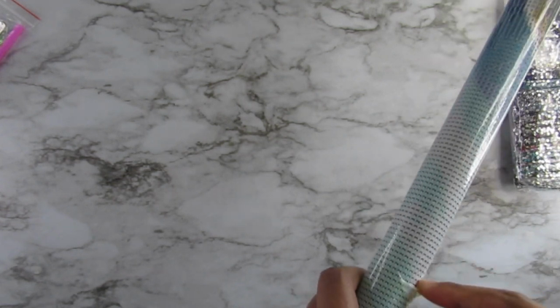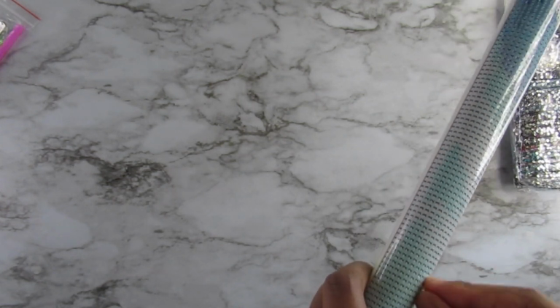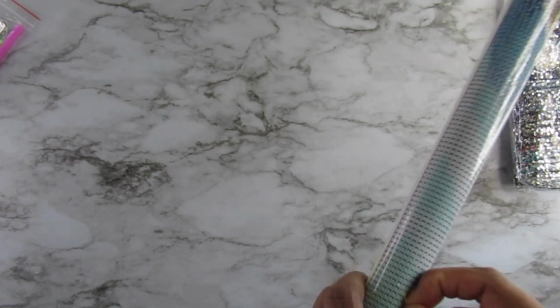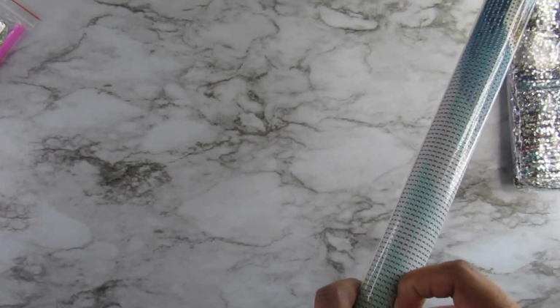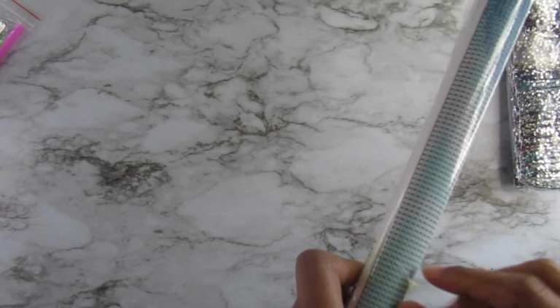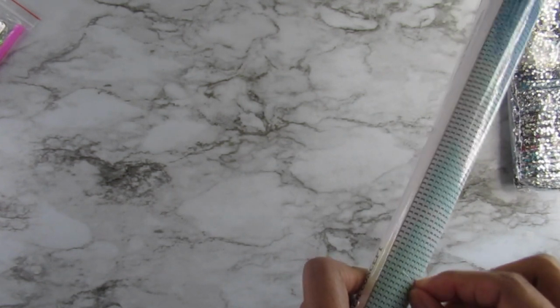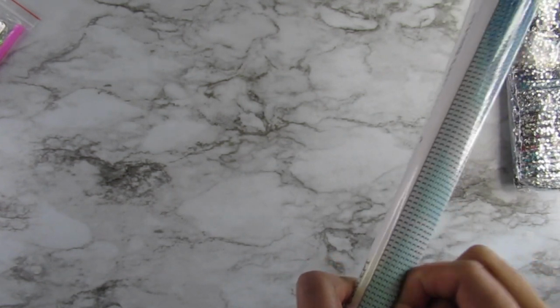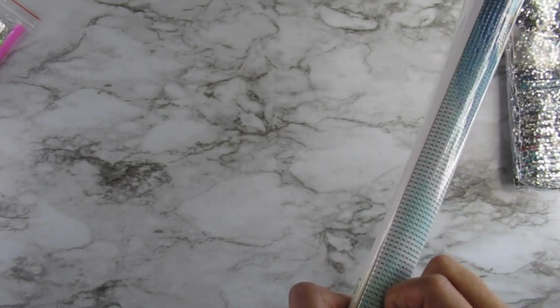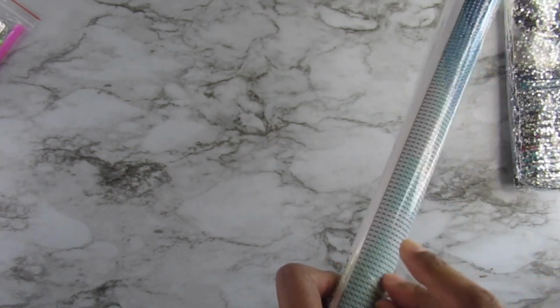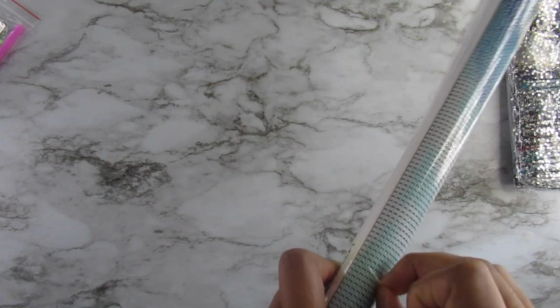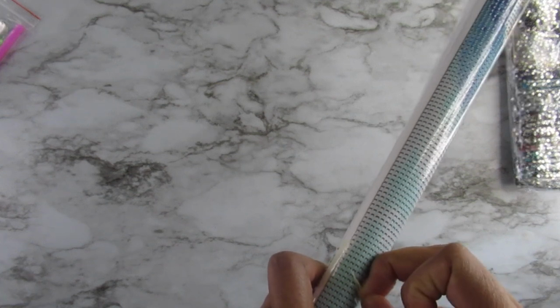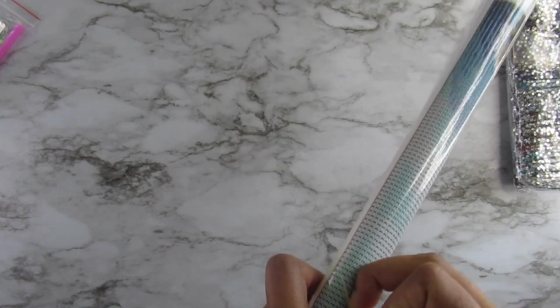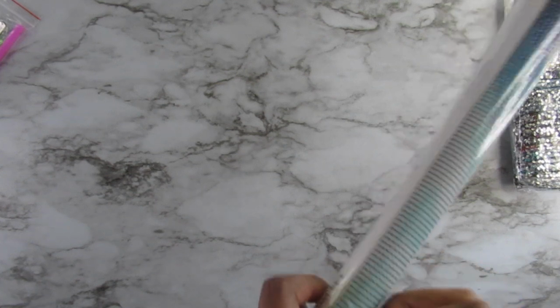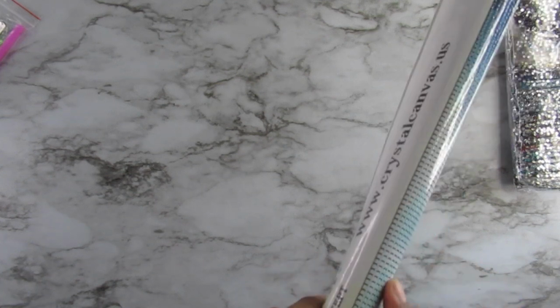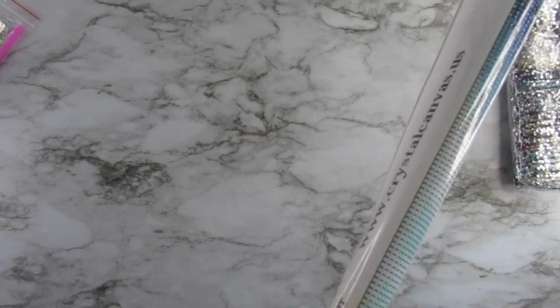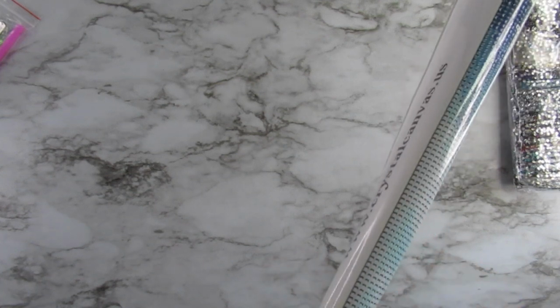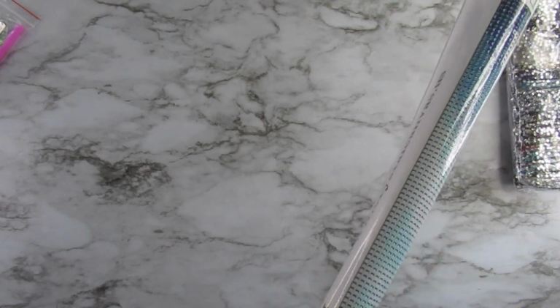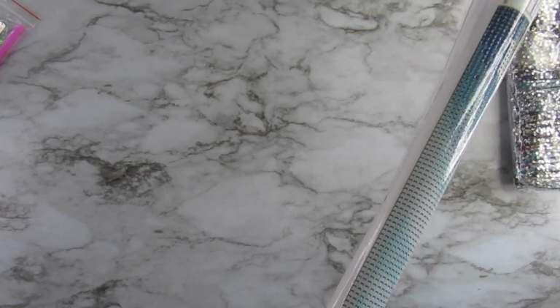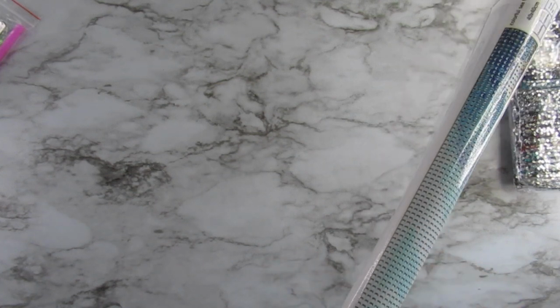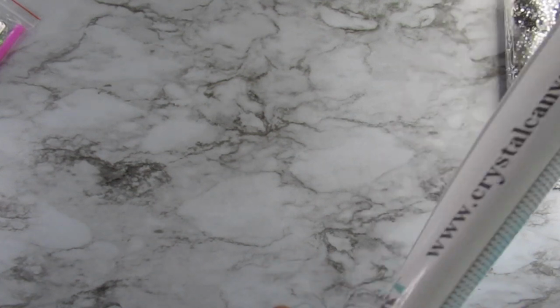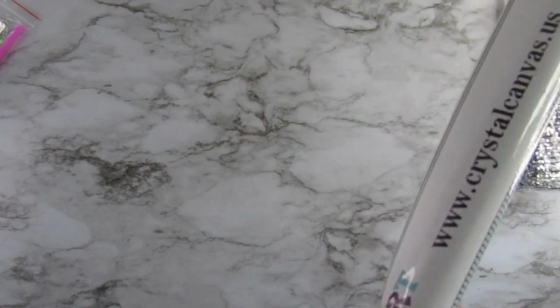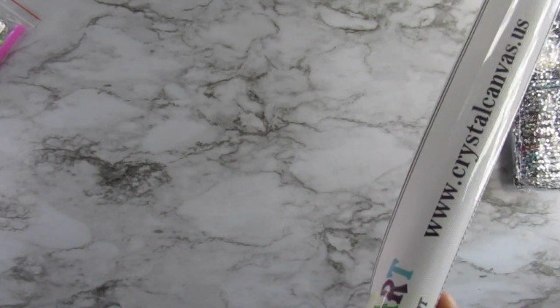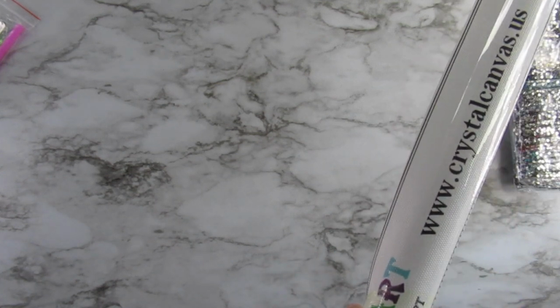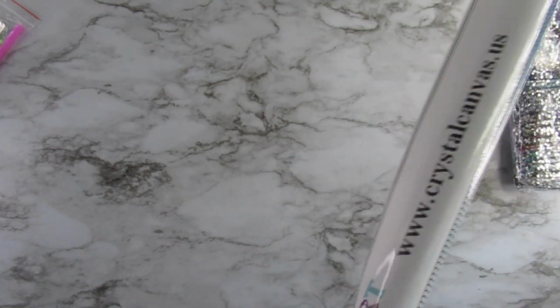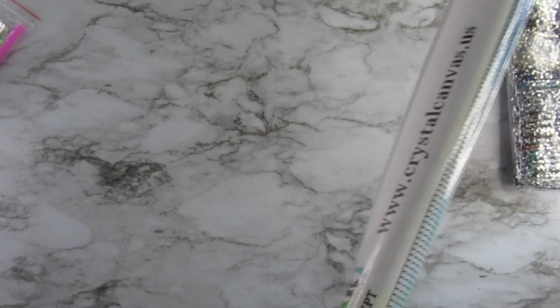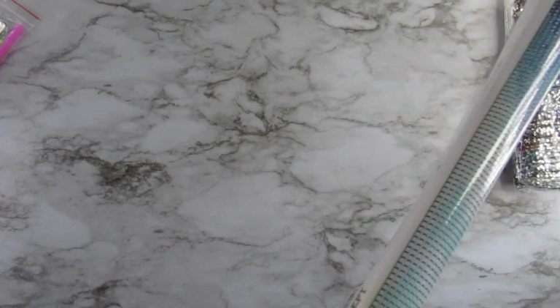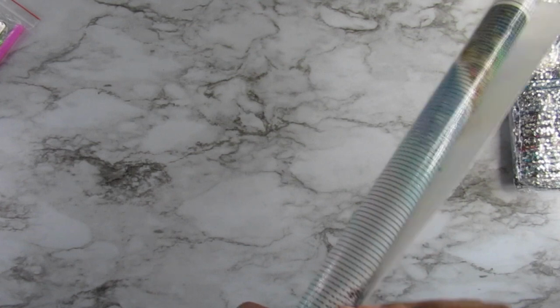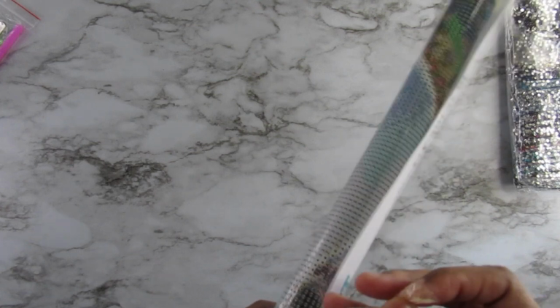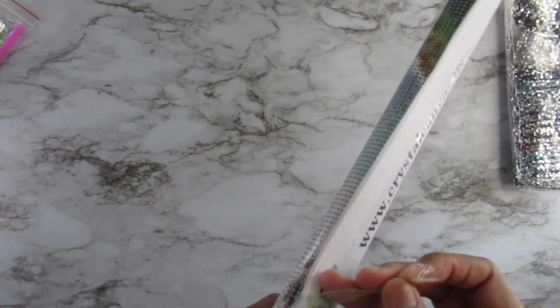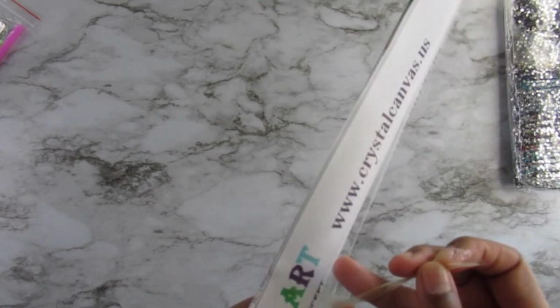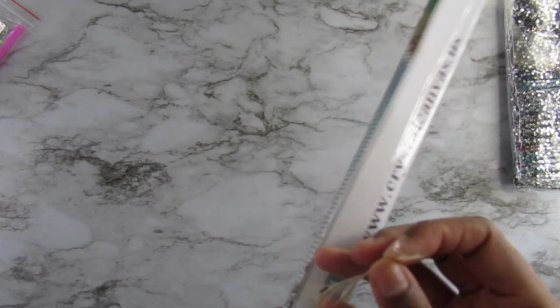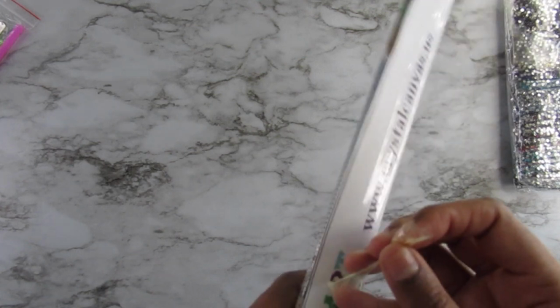These companies, I'm telling you, they get this tape on here and you just cannot get it off. It is so difficult — oh my gosh. Okay, here we go. I got it.